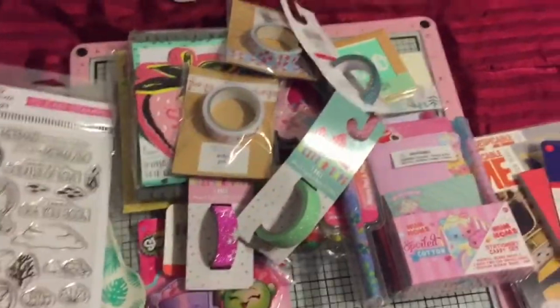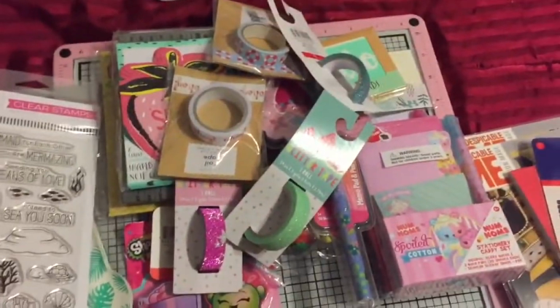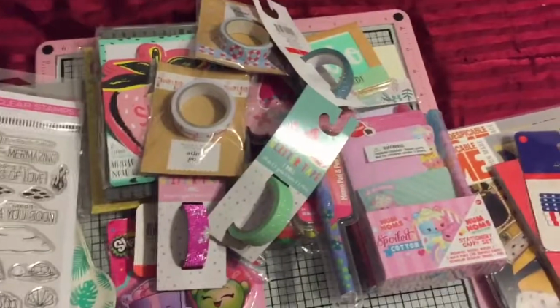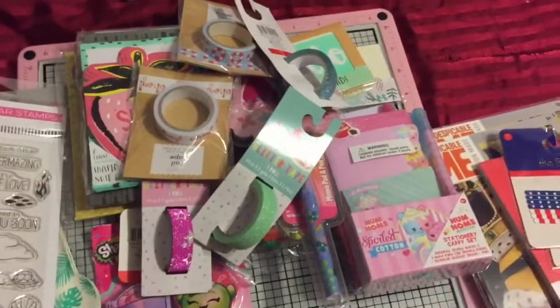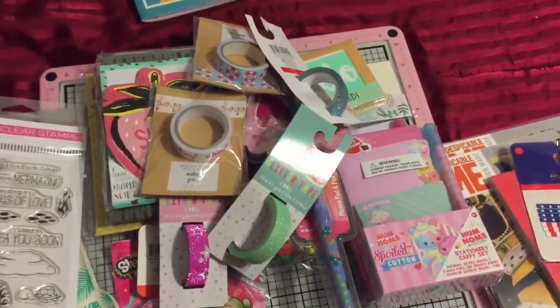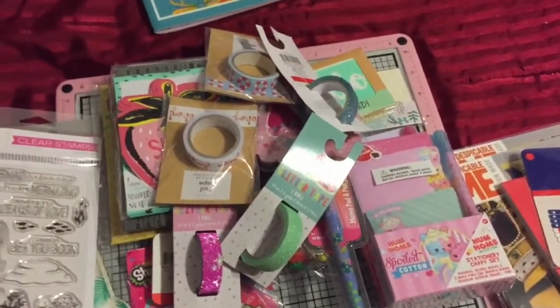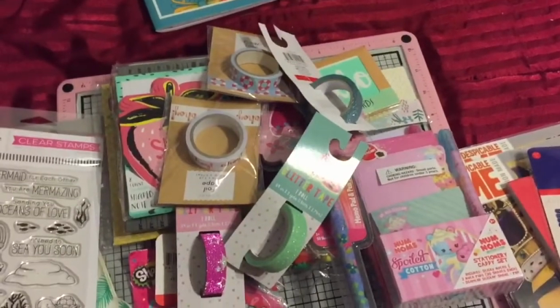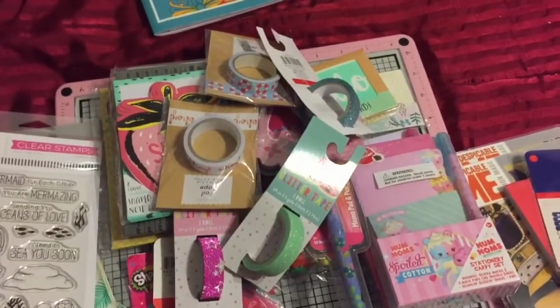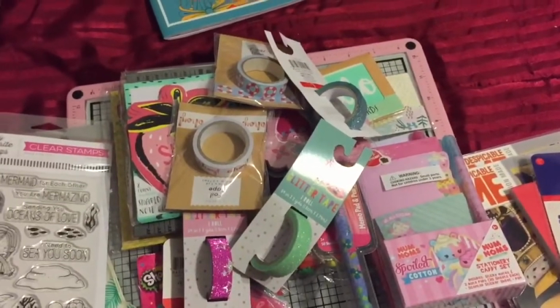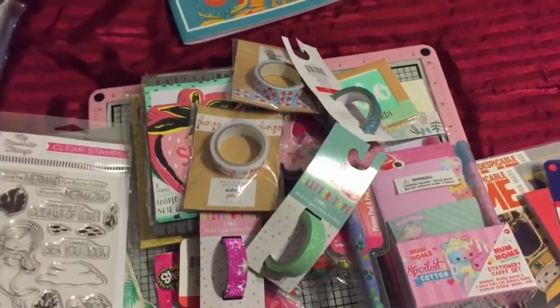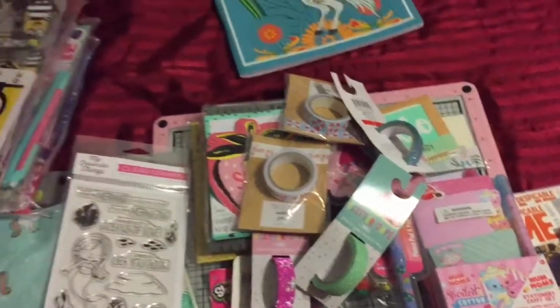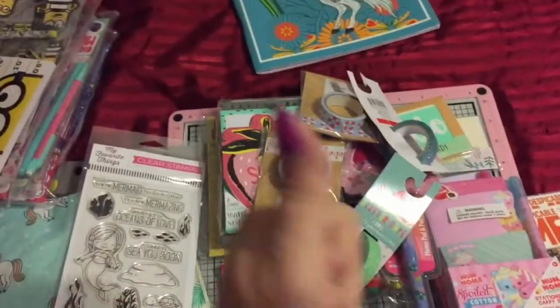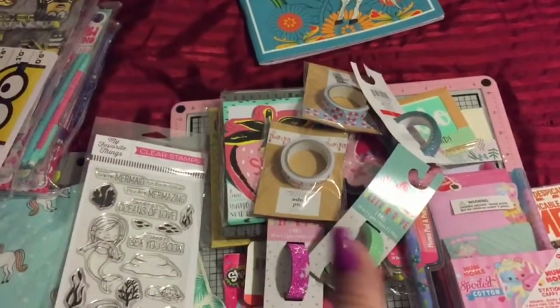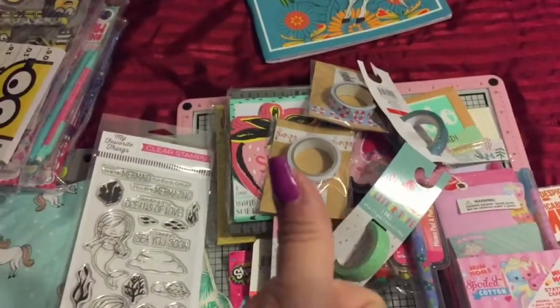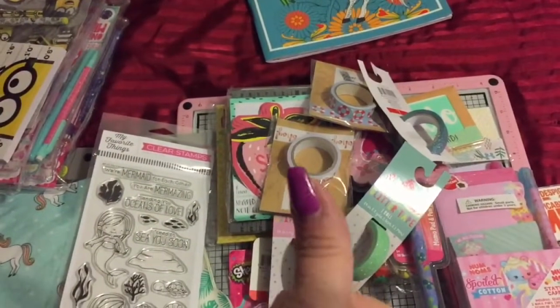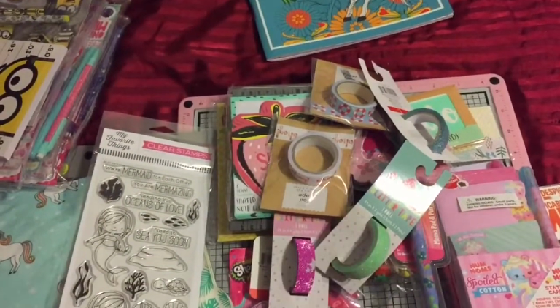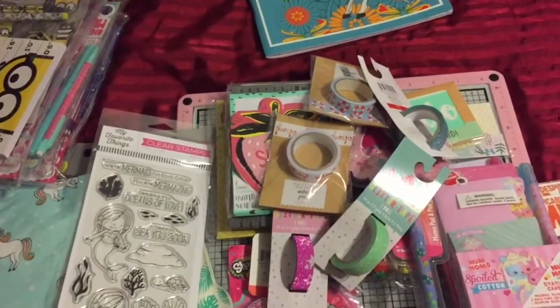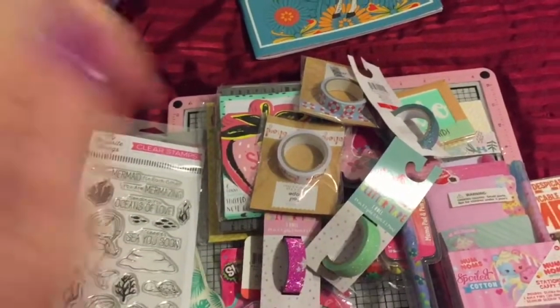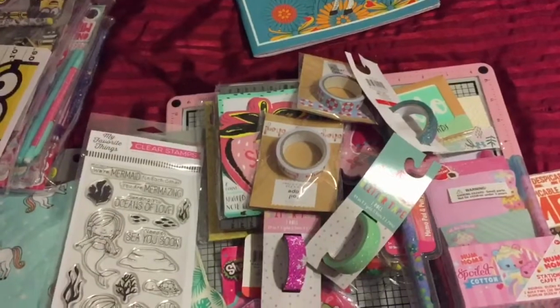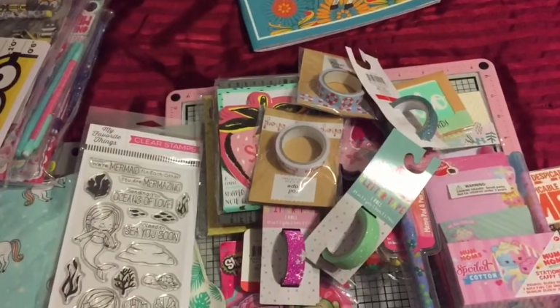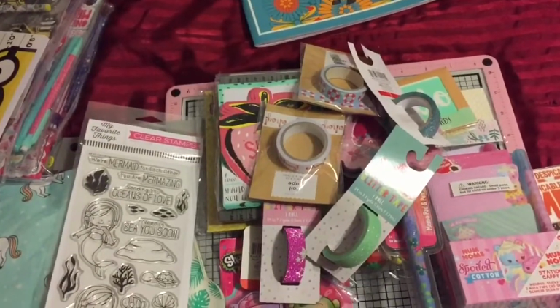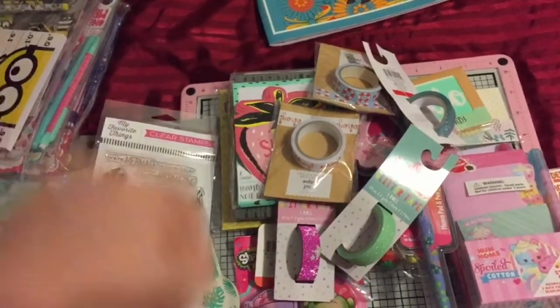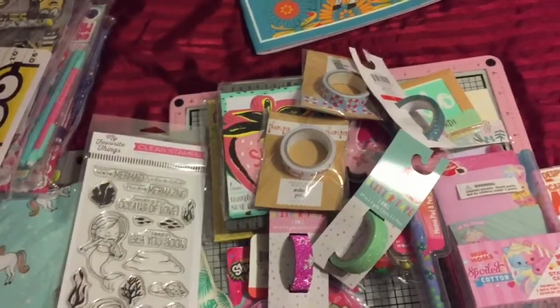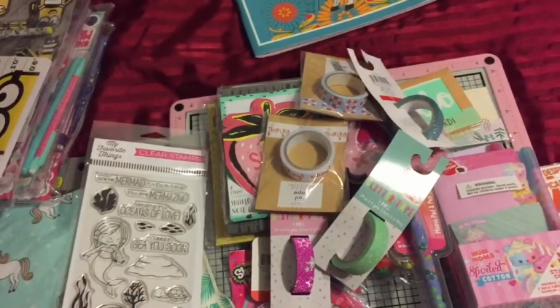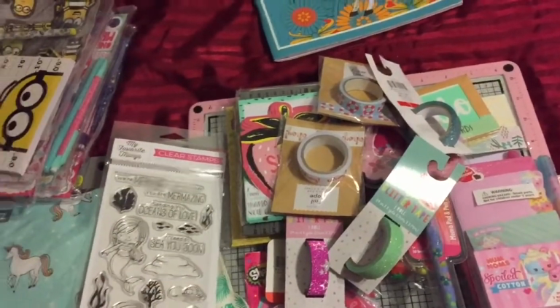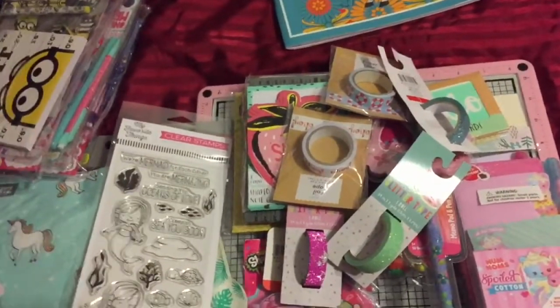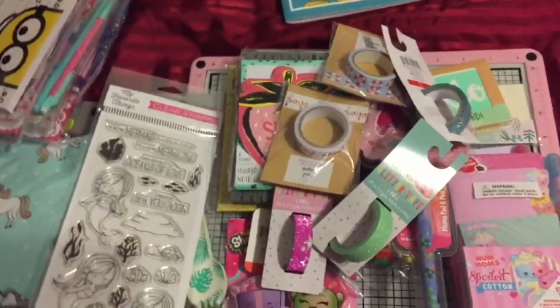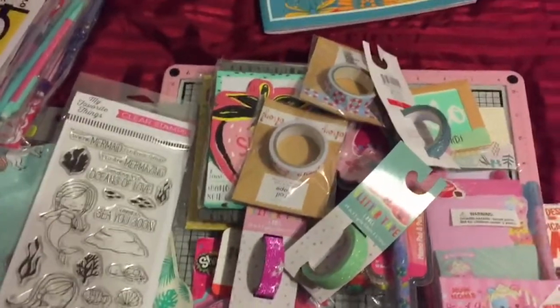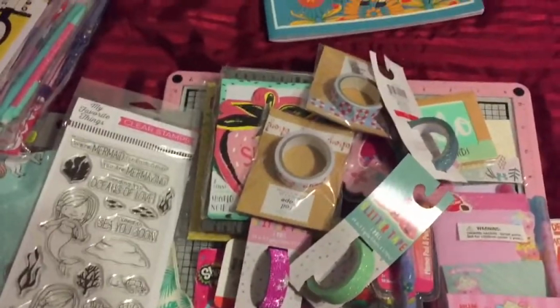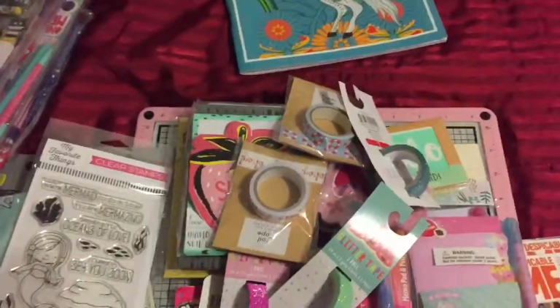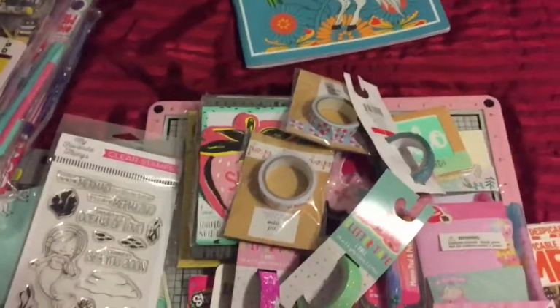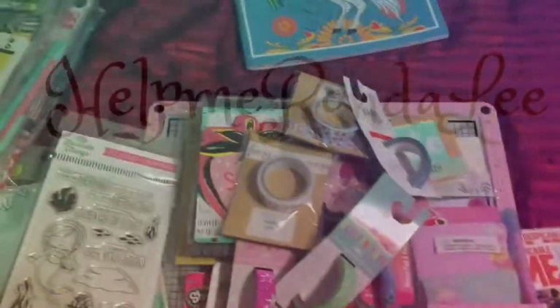So that is my little haul for today. I hope y'all enjoyed it. If you did, please give me a thumbs up down below, subscribe and comment, and I will see y'all next time. Thanks for watching.